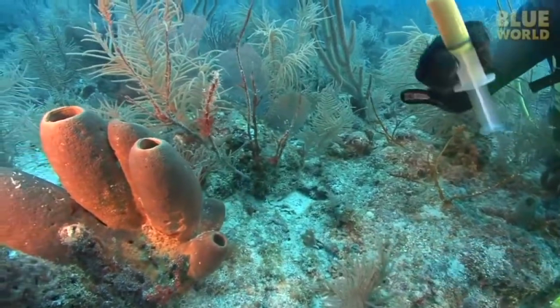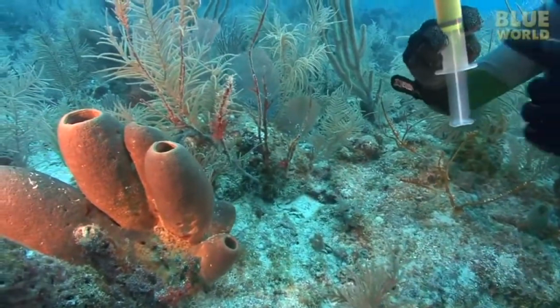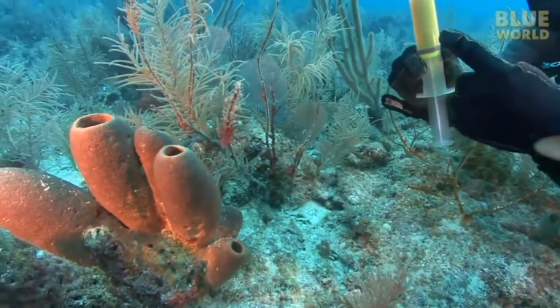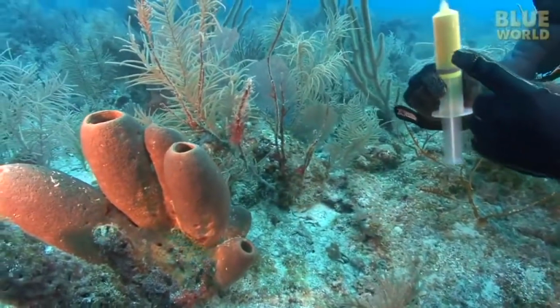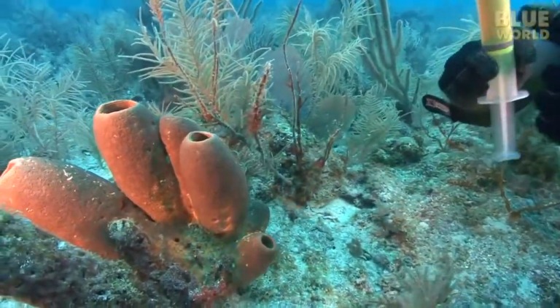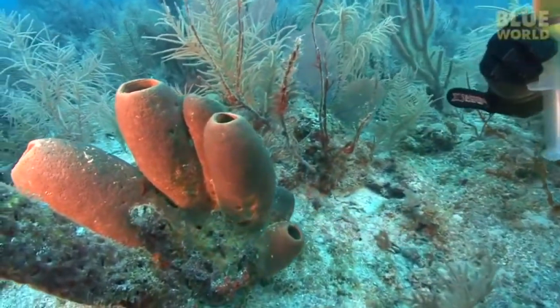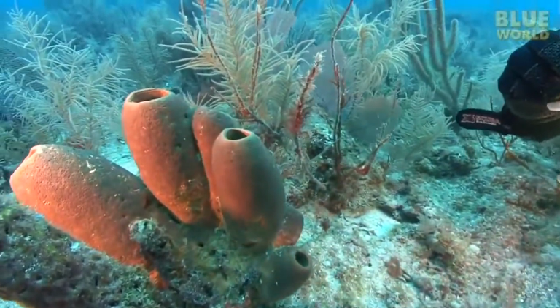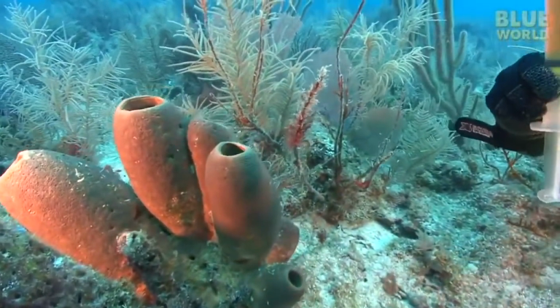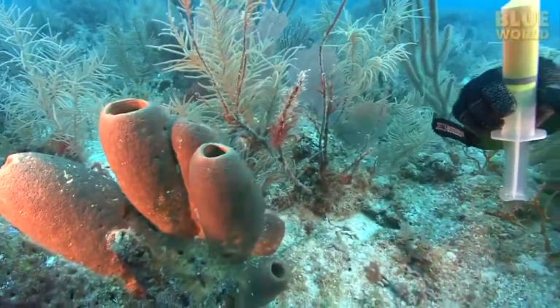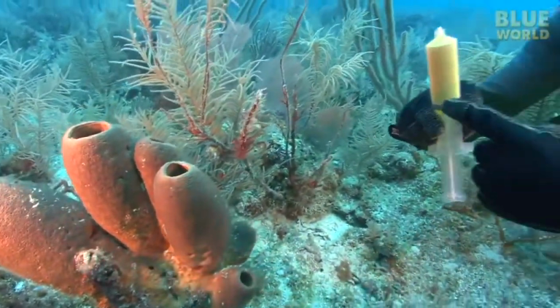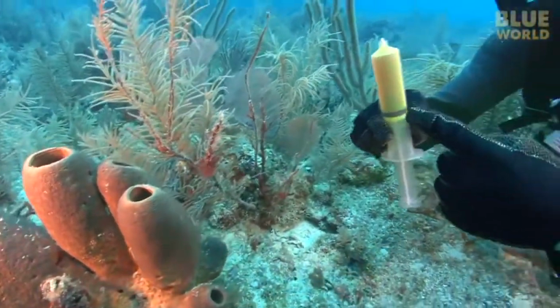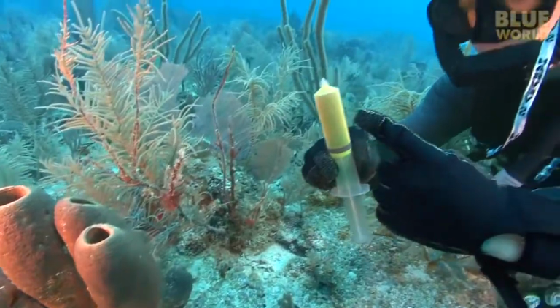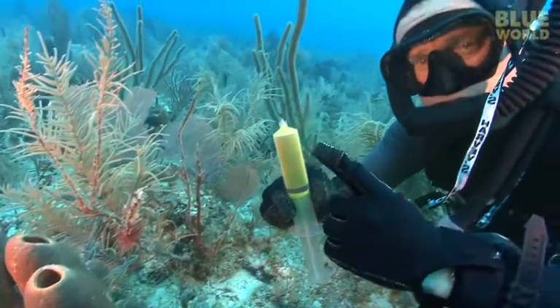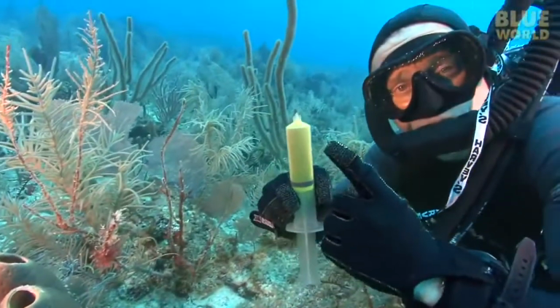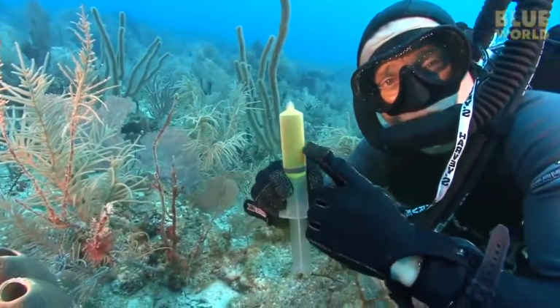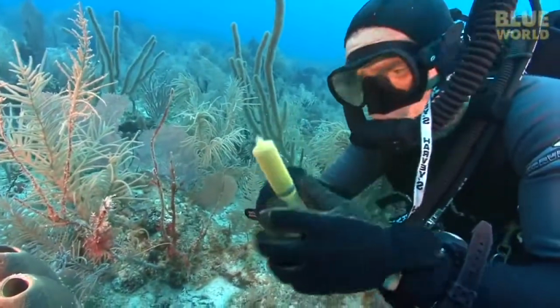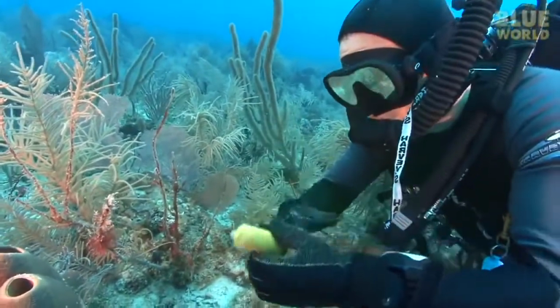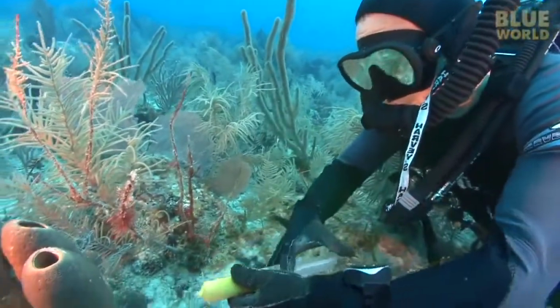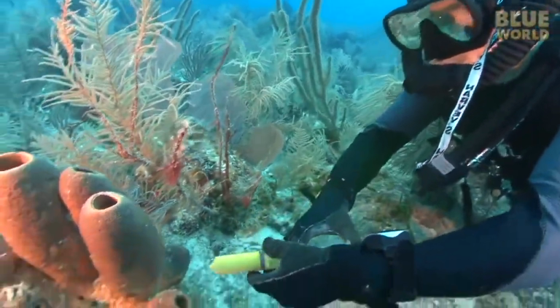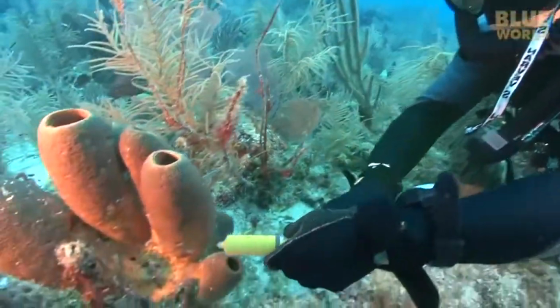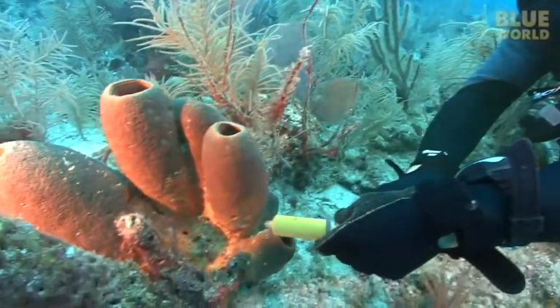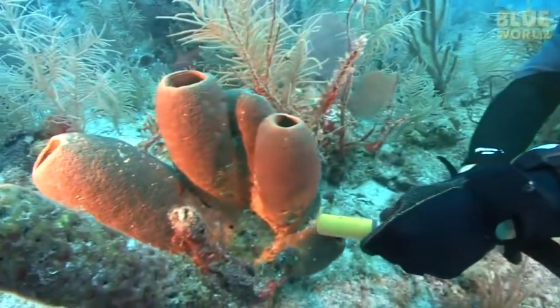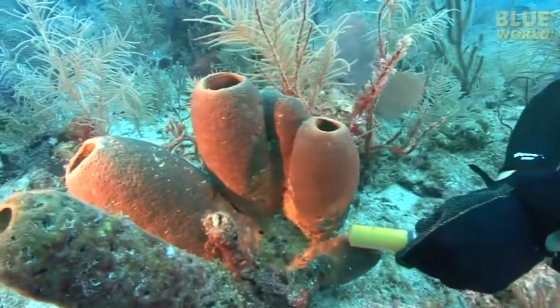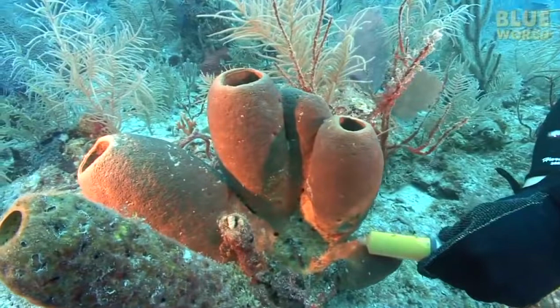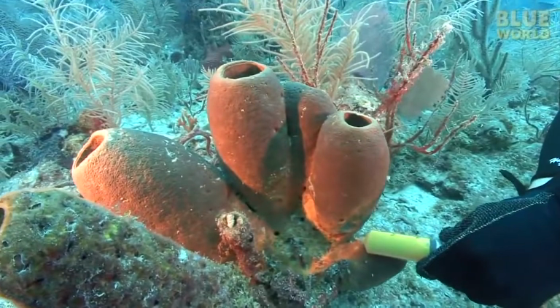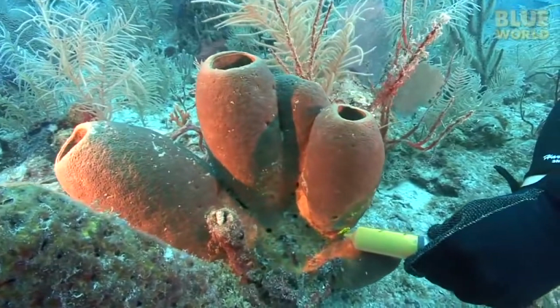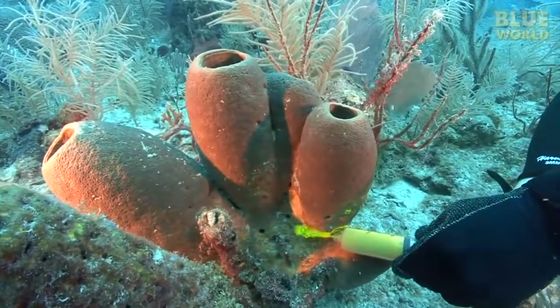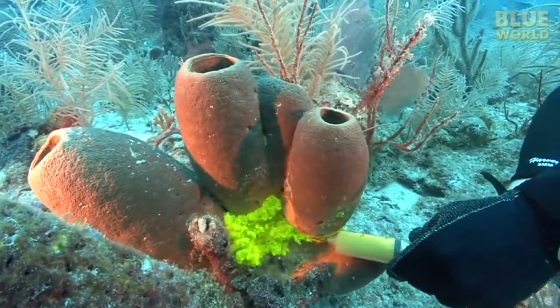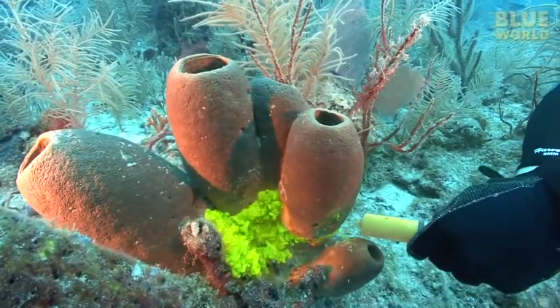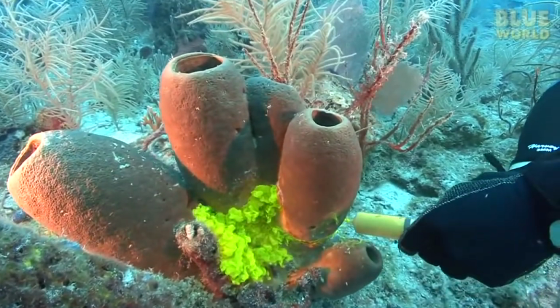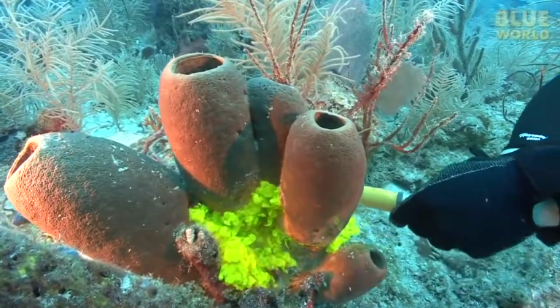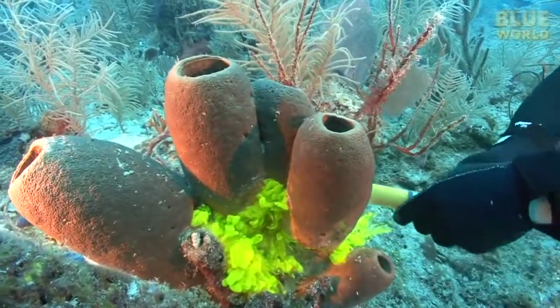On a reef in the Caribbean, I make a dive with a syringe filled with a non-toxic dye called fluorescein. By squirting it around the base of some sponges, we can observe how the water is moving by watching what the dye does.